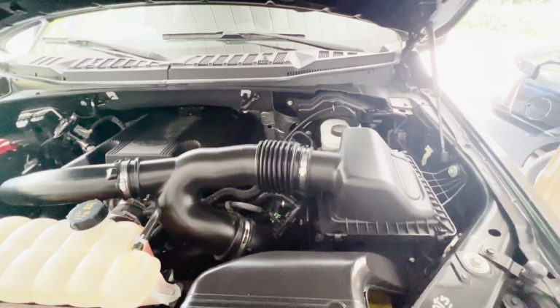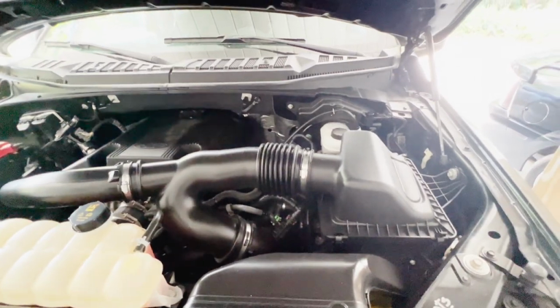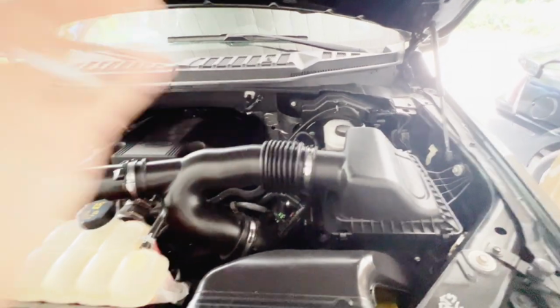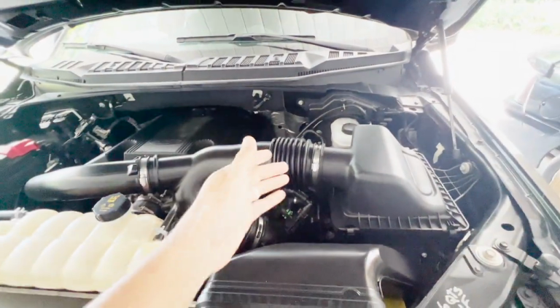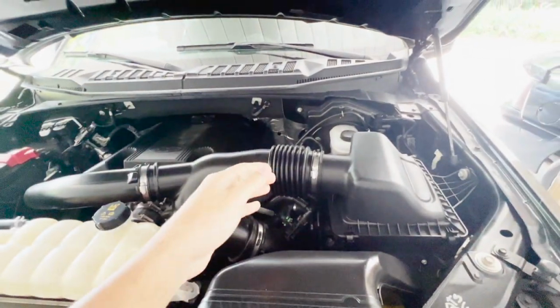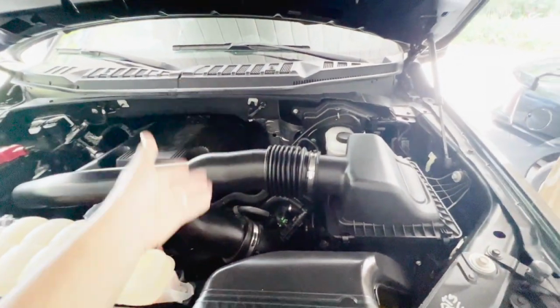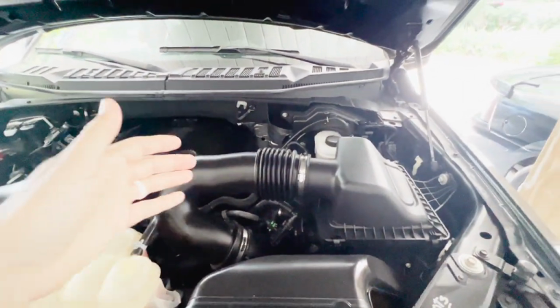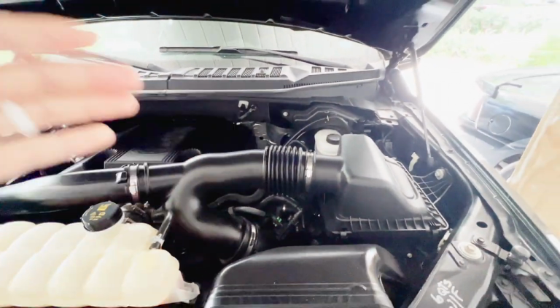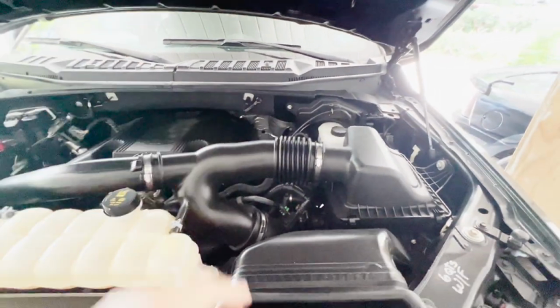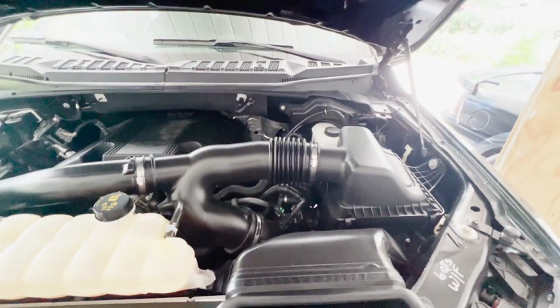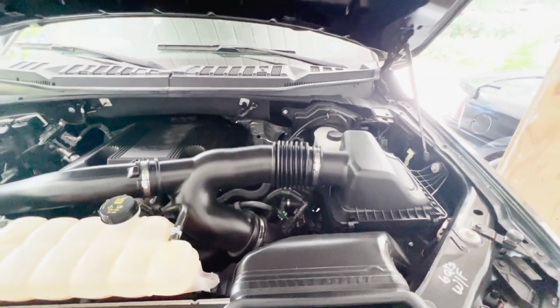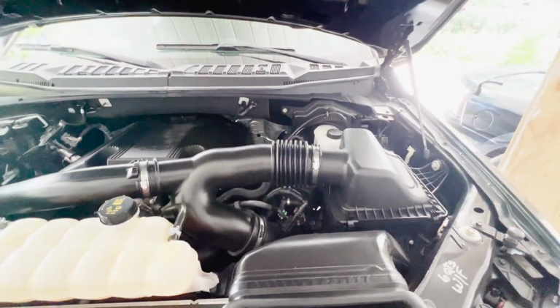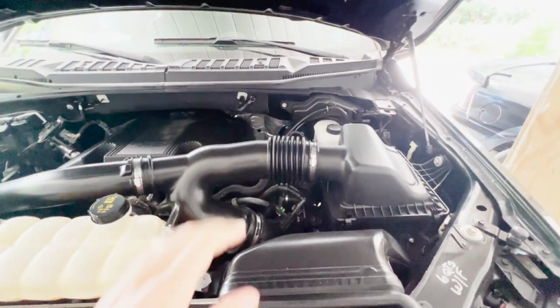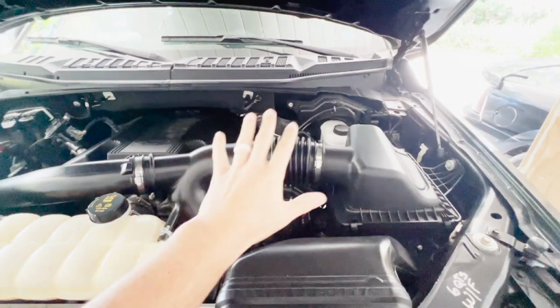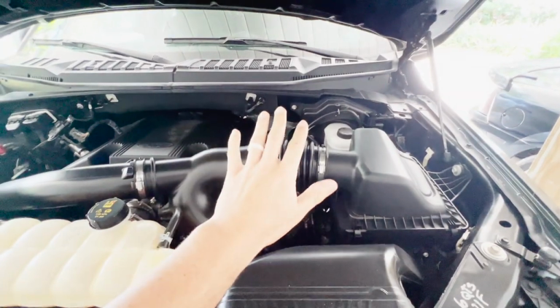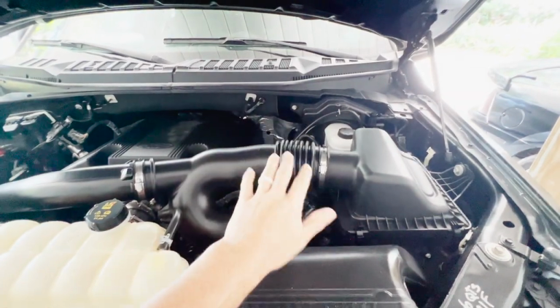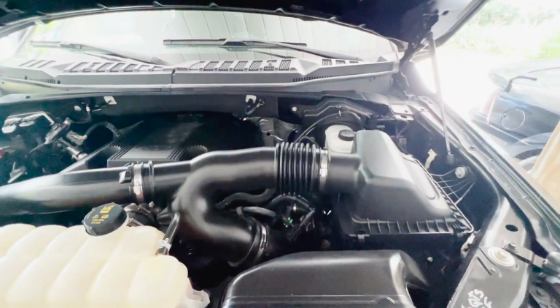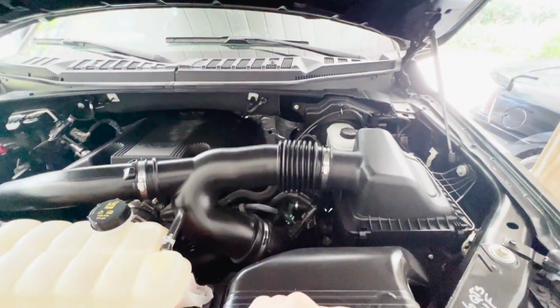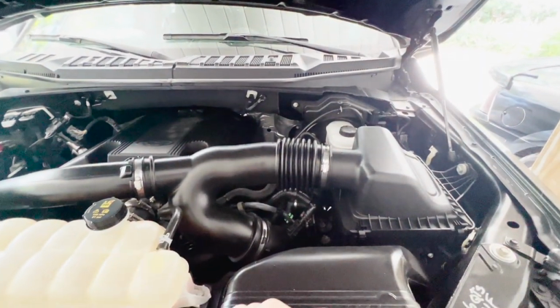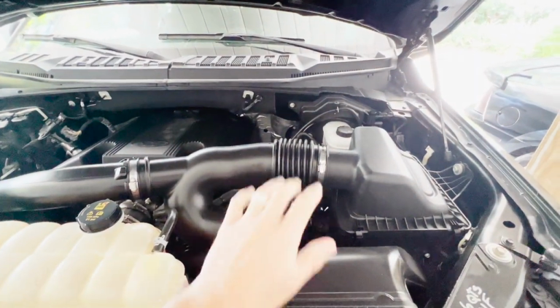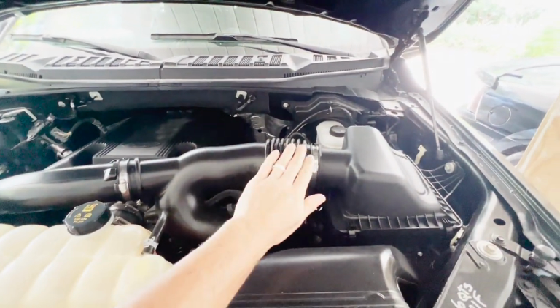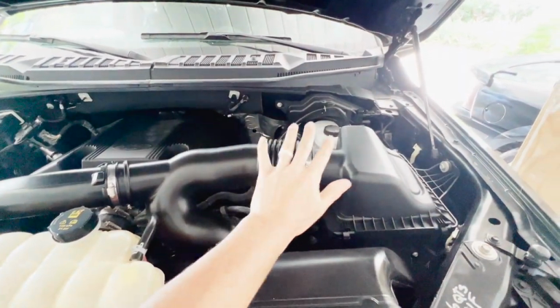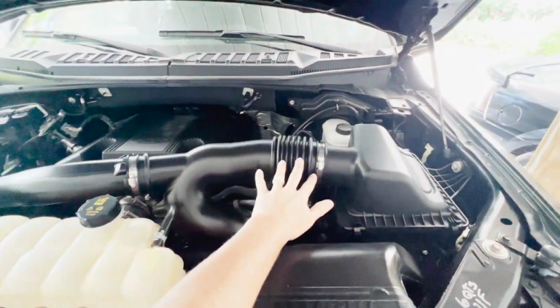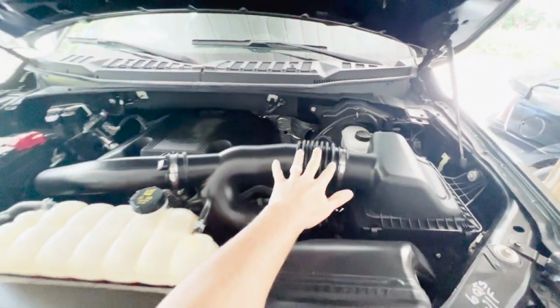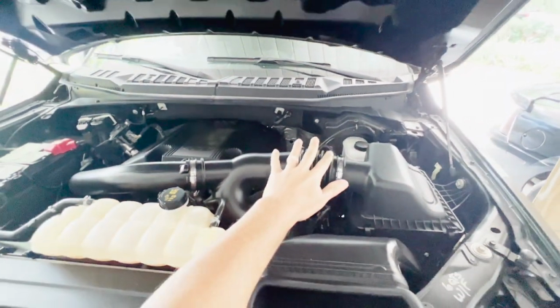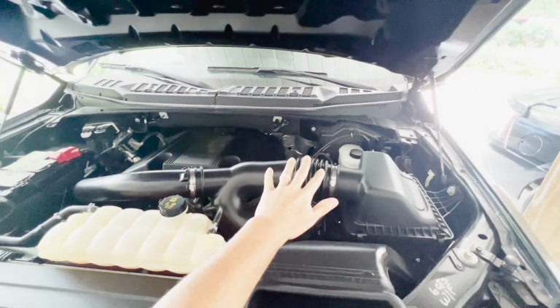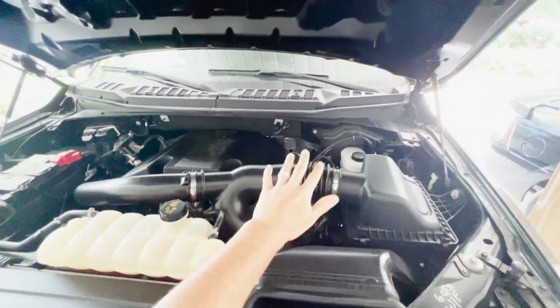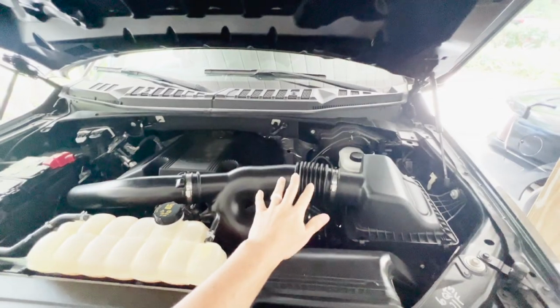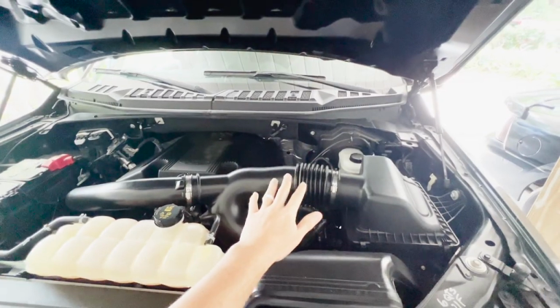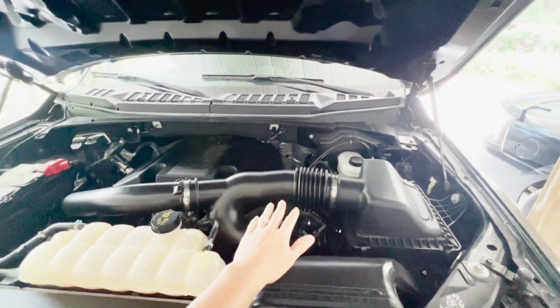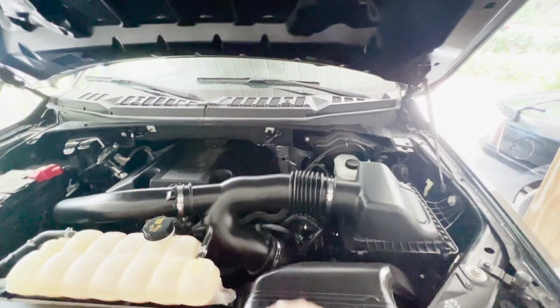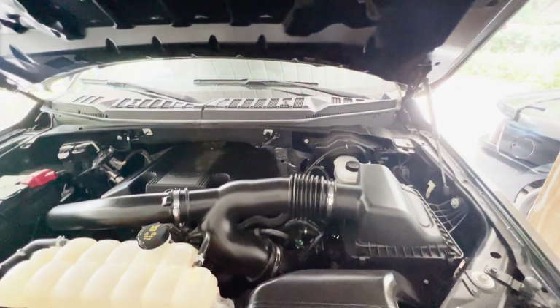We're going to remove this whole thing. I am a terrible mechanic, so I'm not going to embarrass myself in front of you guys for the next six hours. Through the magic of YouTube editing, we're going to have a brand new filter installed on this new cold air intake.